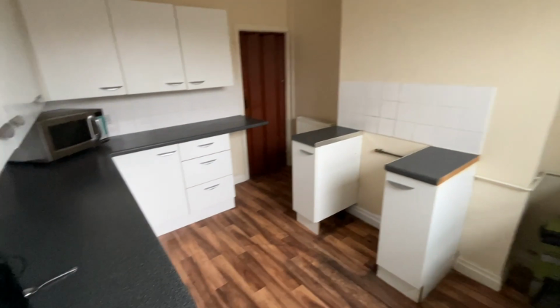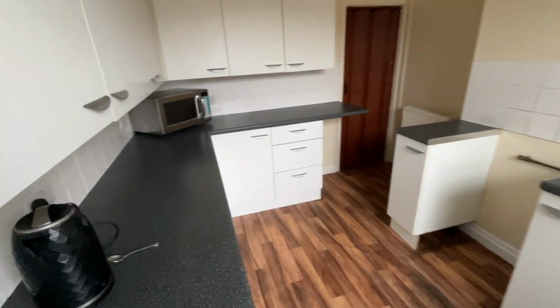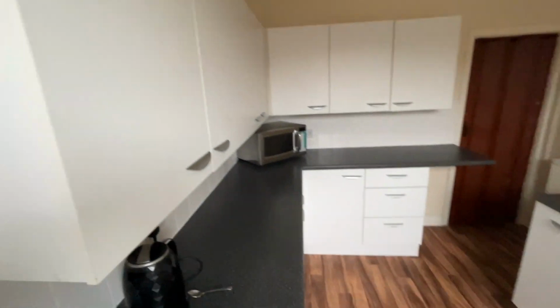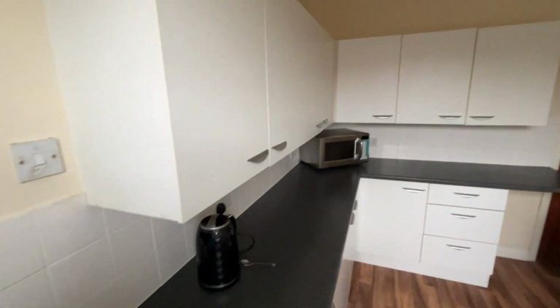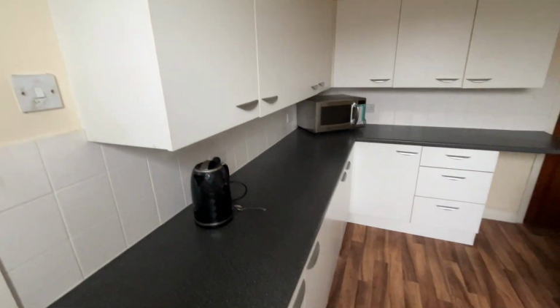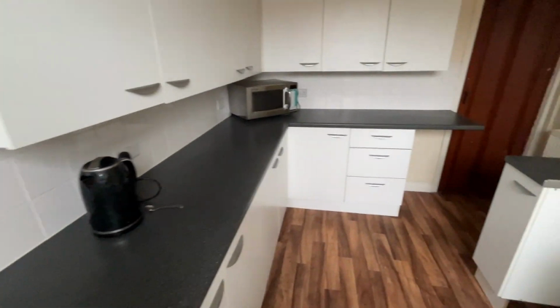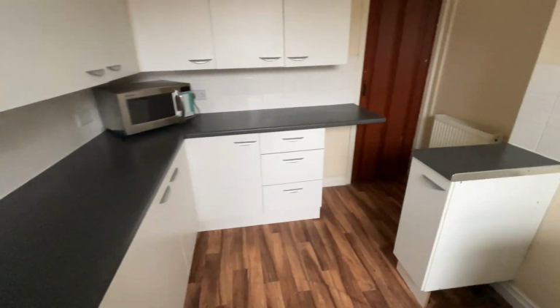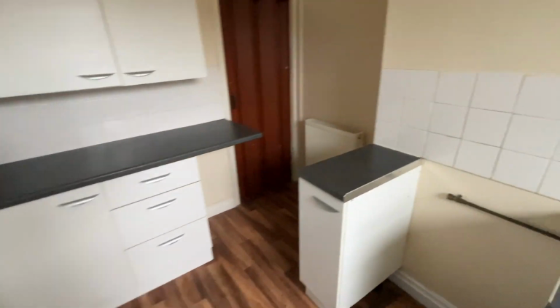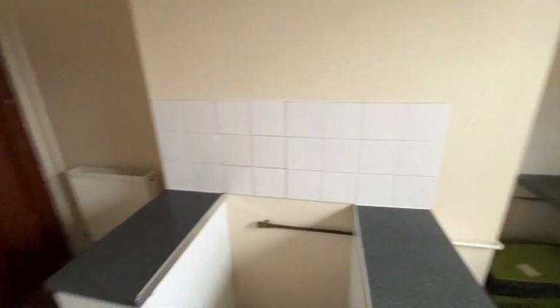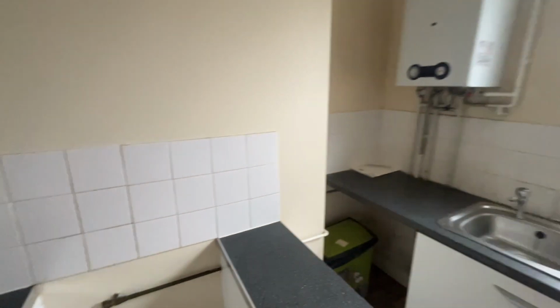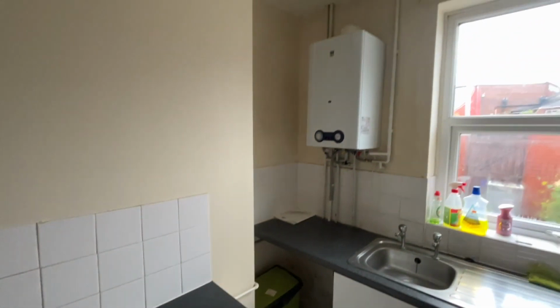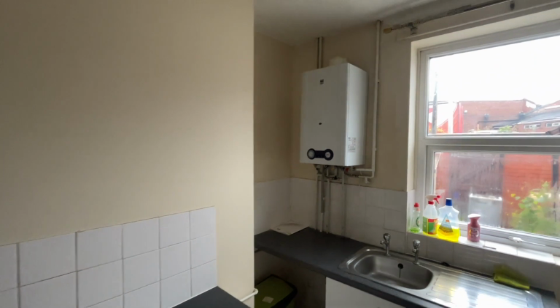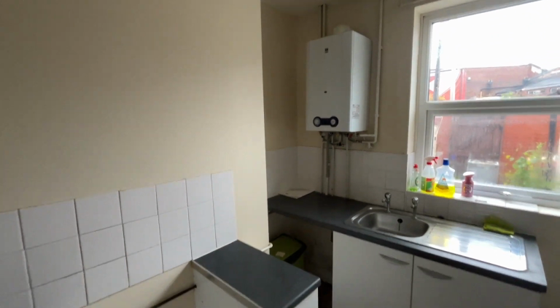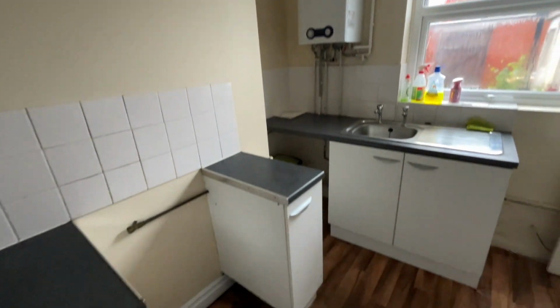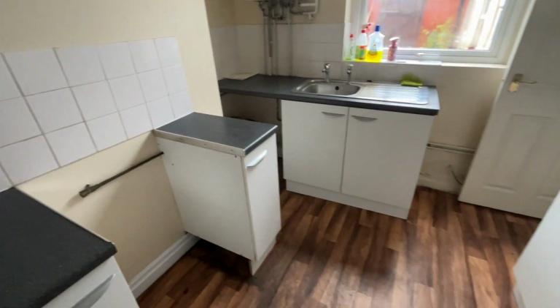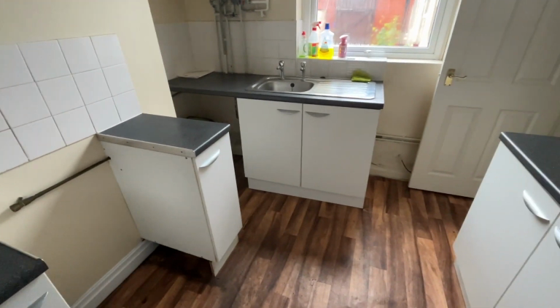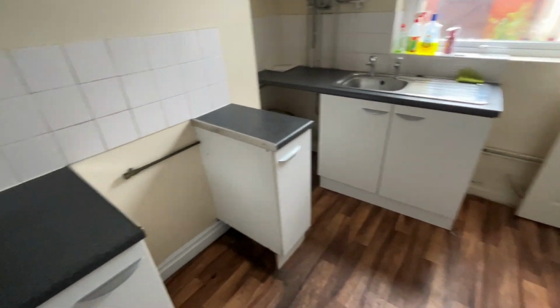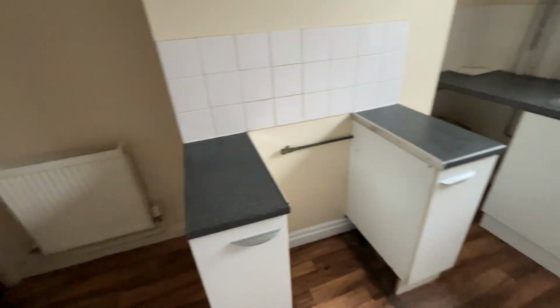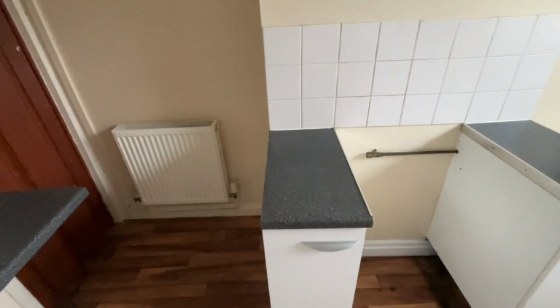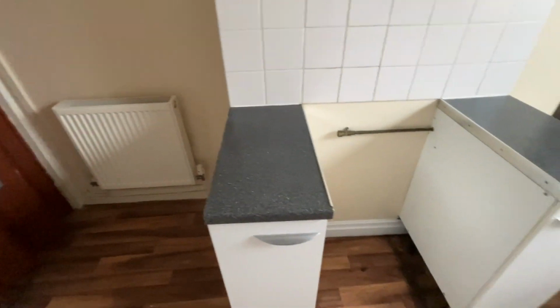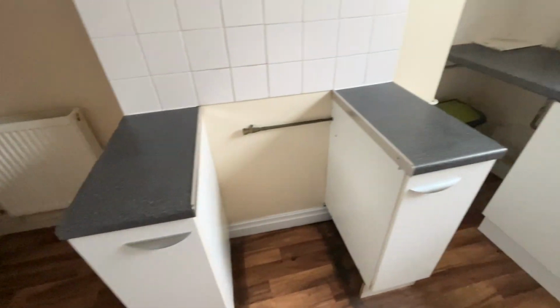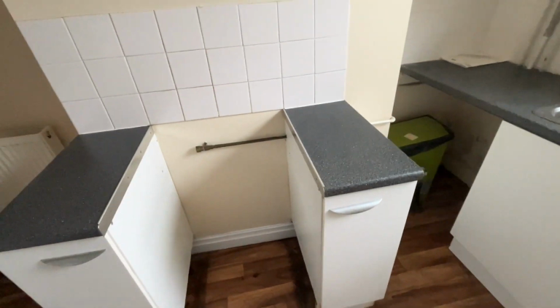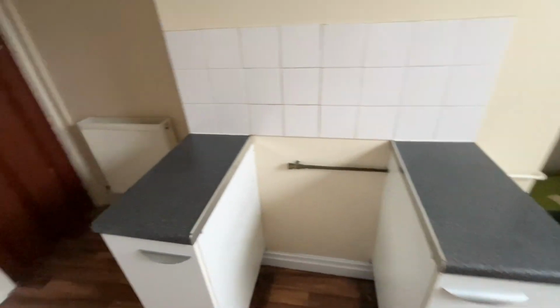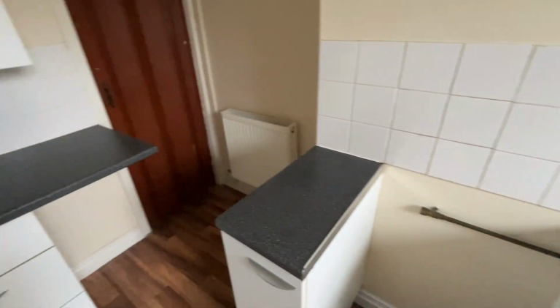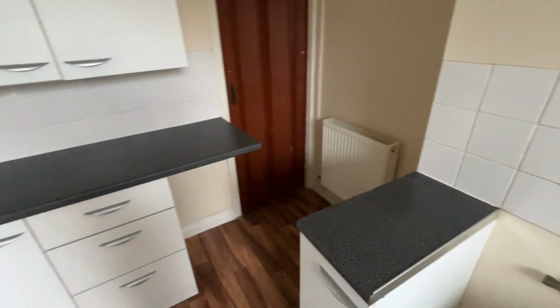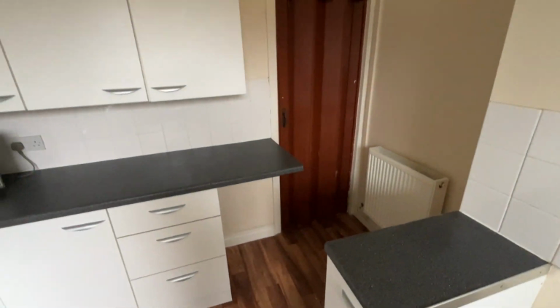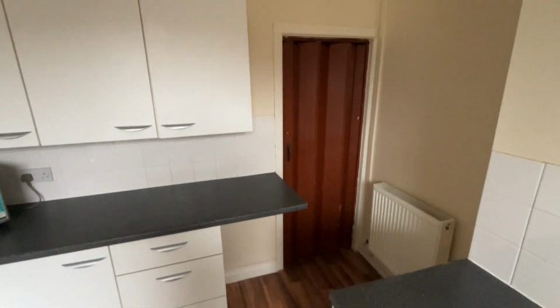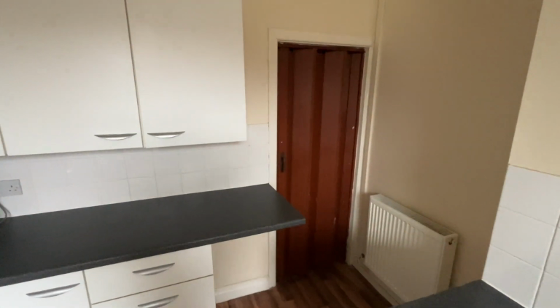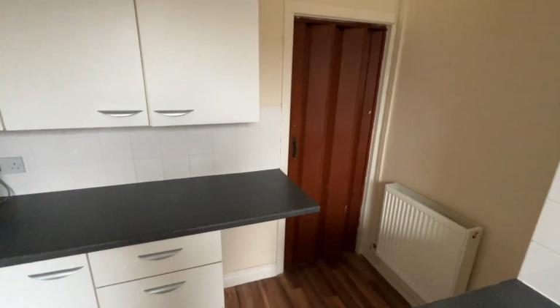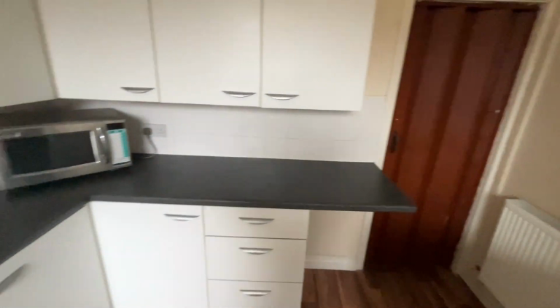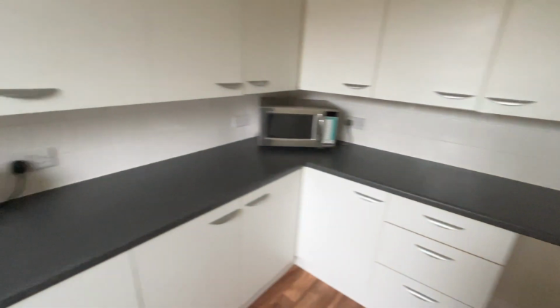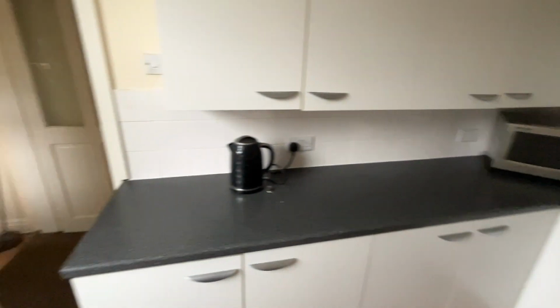The kitchen is a good size. There's a wall-mounted boiler, a stainless steel sink, space for a gas cooker, washing machine, fridge freezer, and some under-stairs storage, which is always handy.